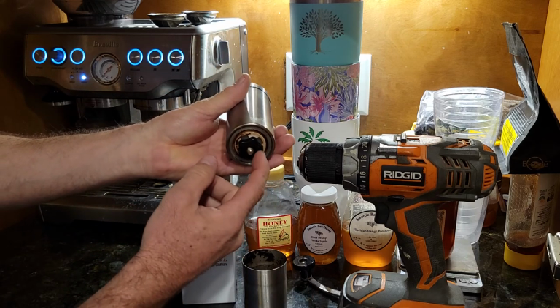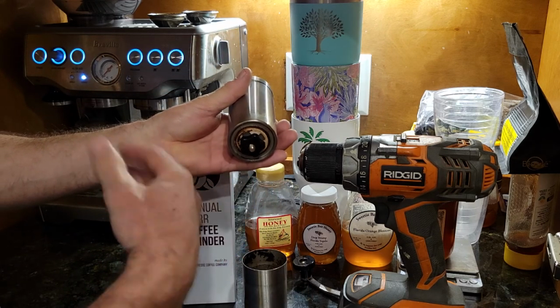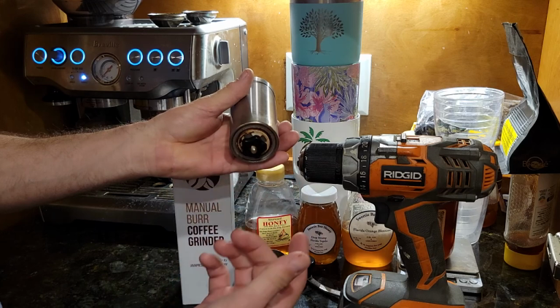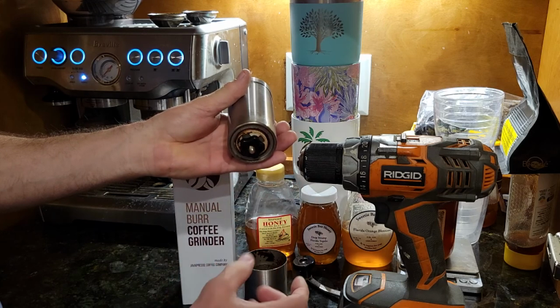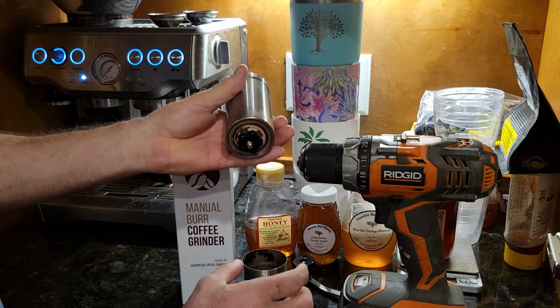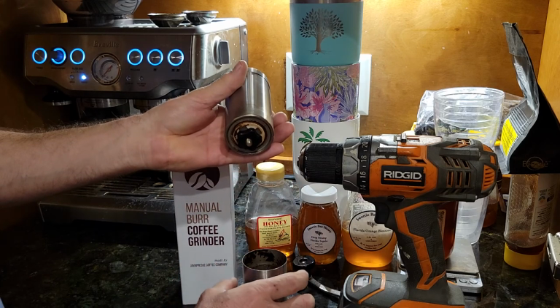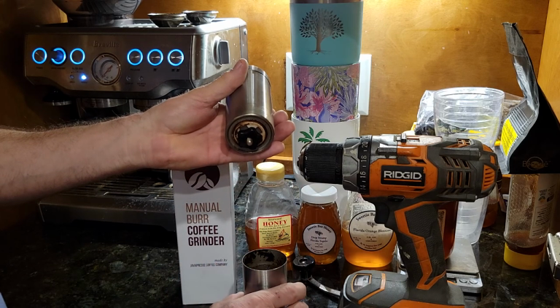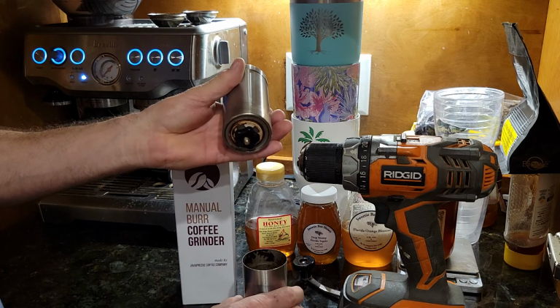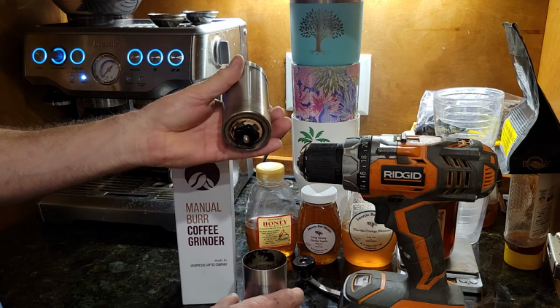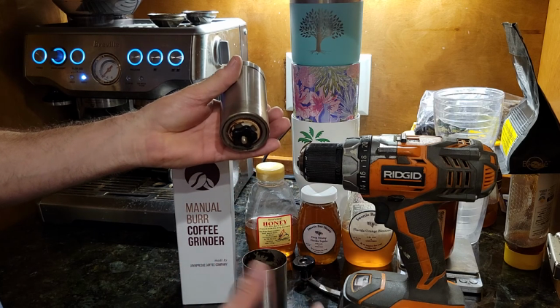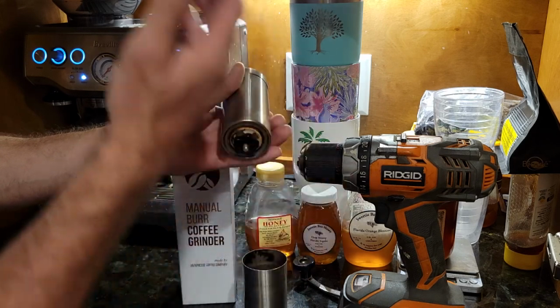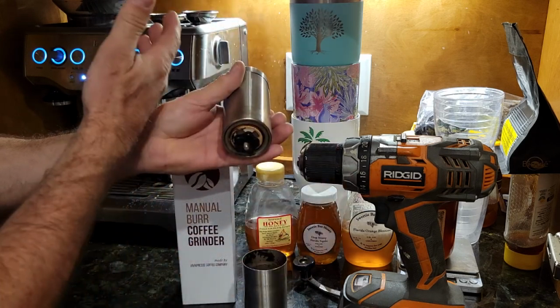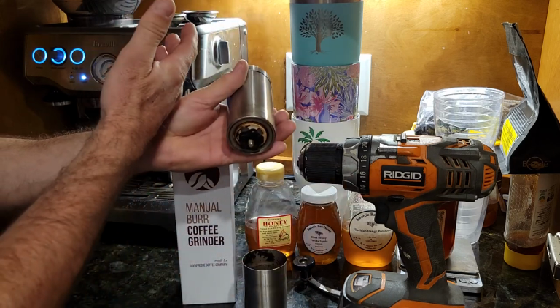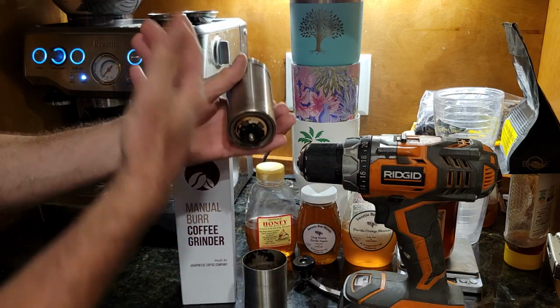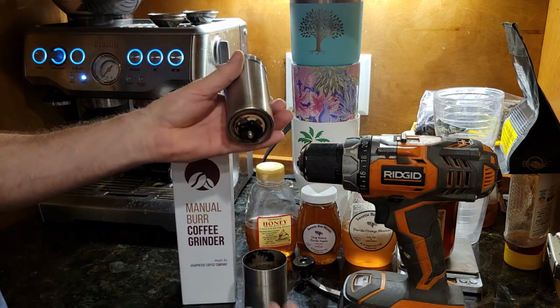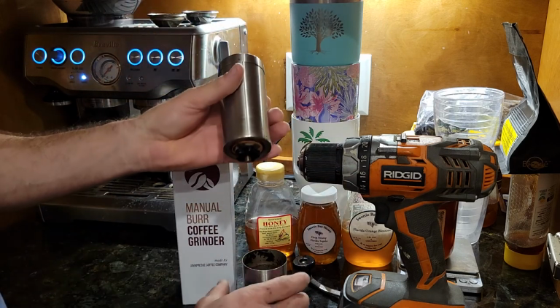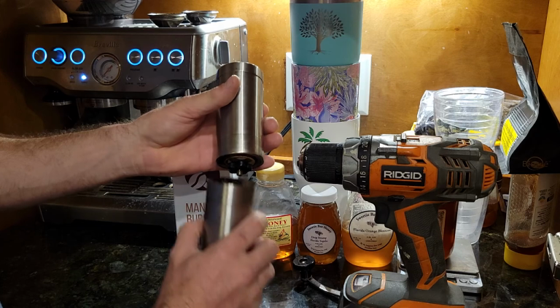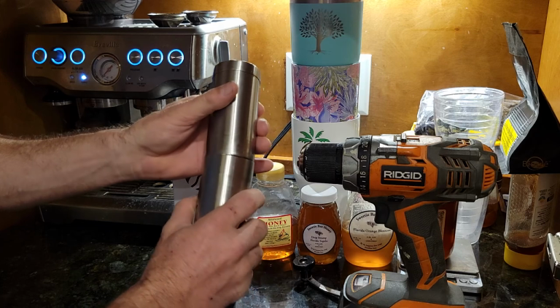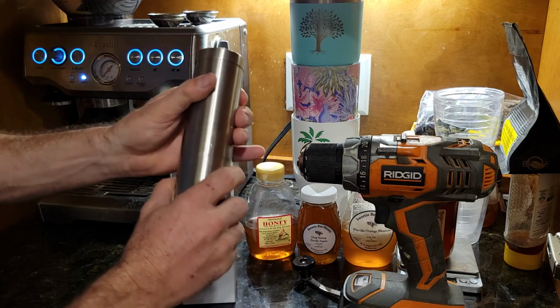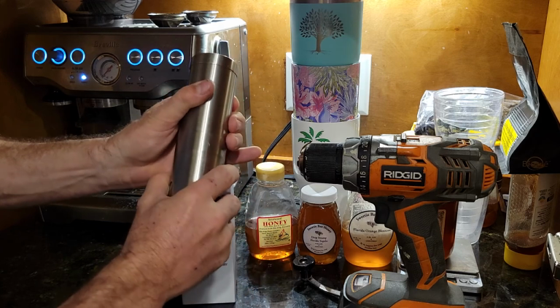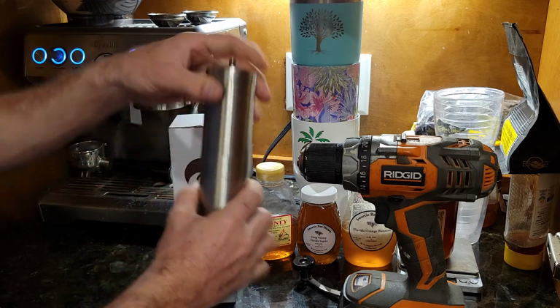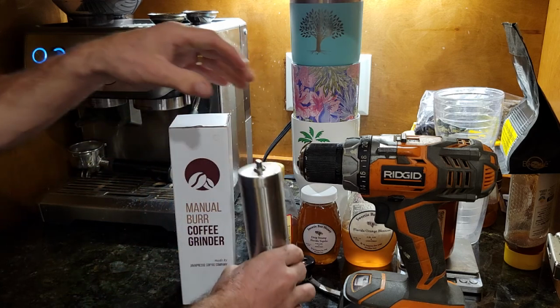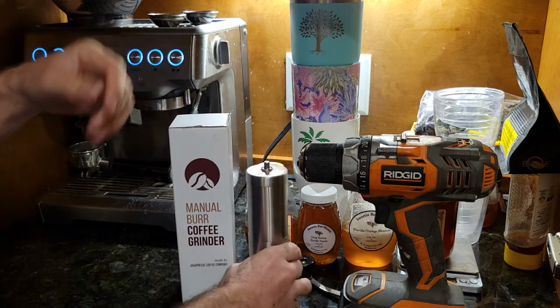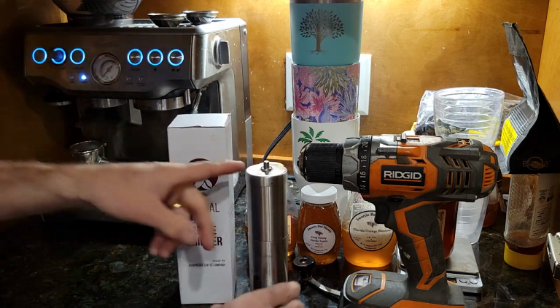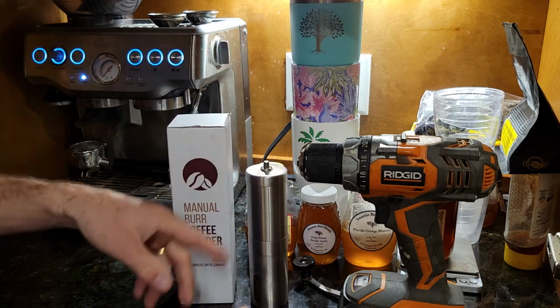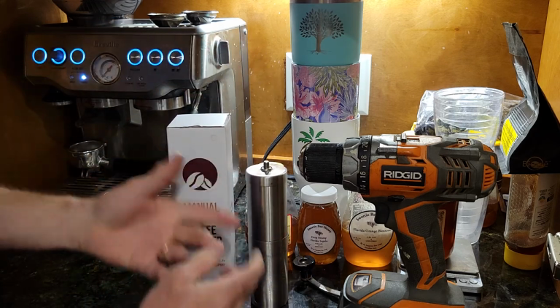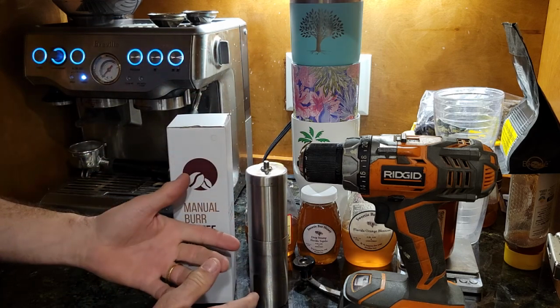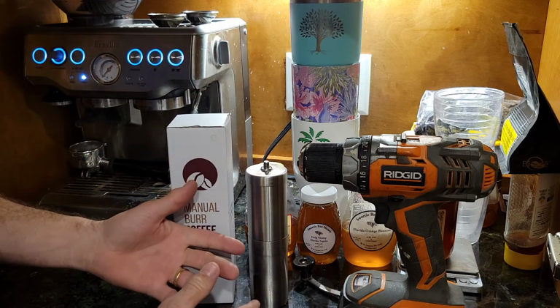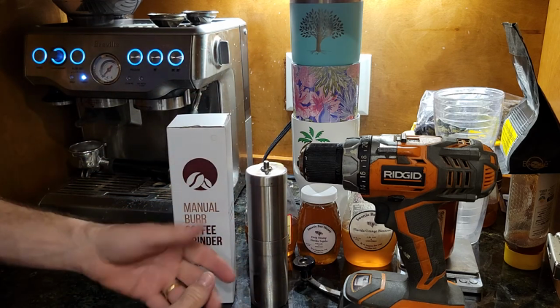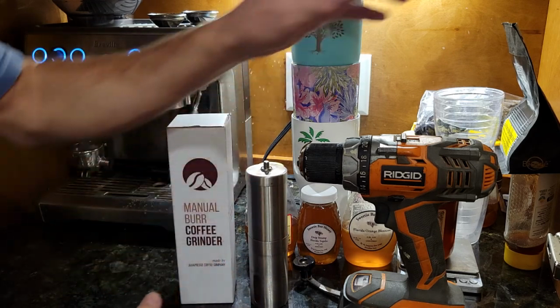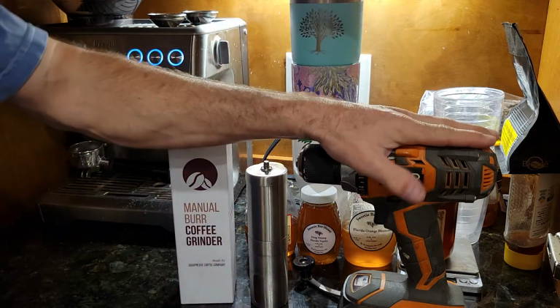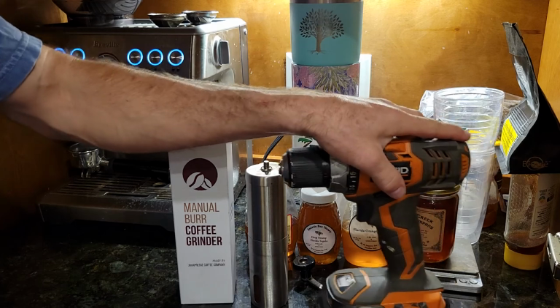This thing works really well. It's got an adjustment down here so you can do coarse grounds all the way to really fine grinds — whether you're doing regular coffee or down to espresso. You can get really, really fine with this thing.